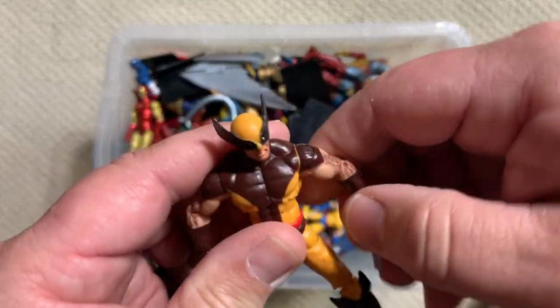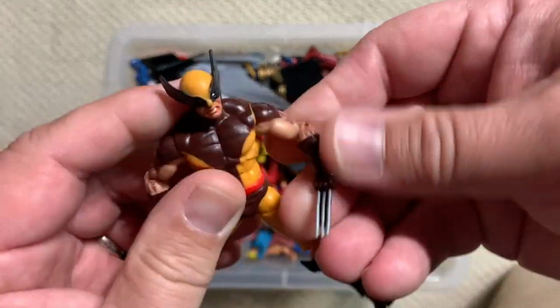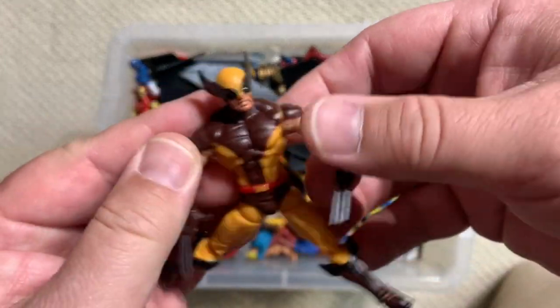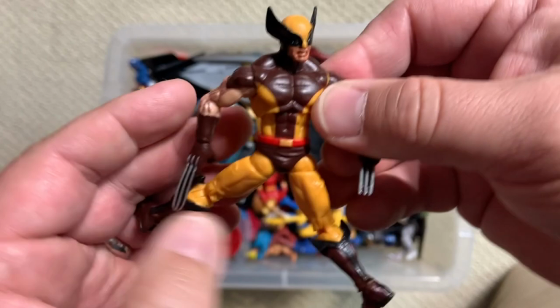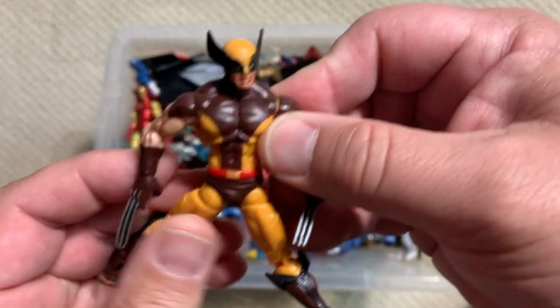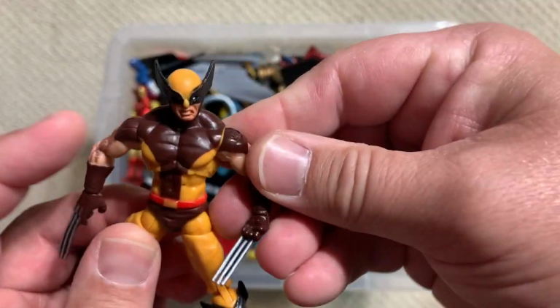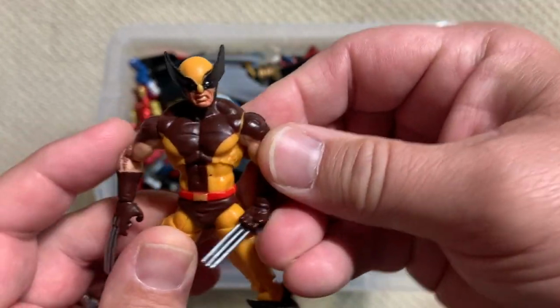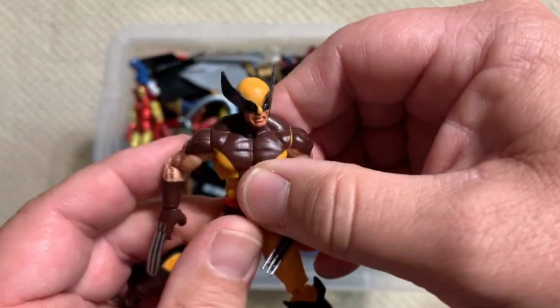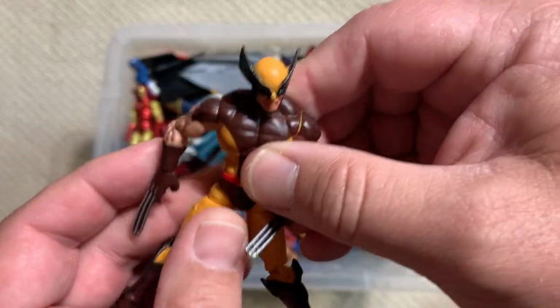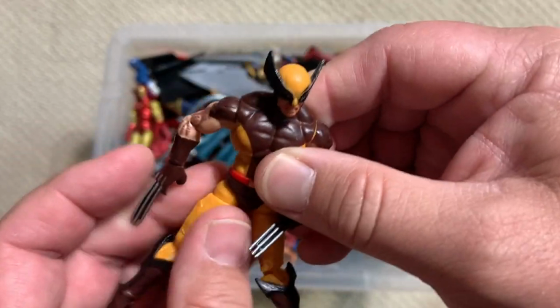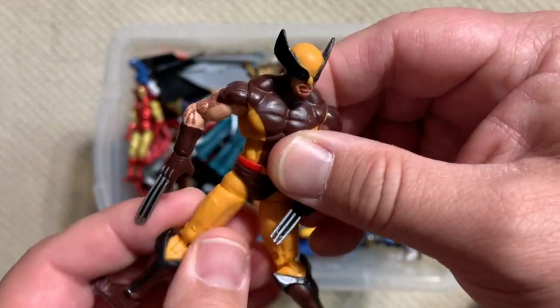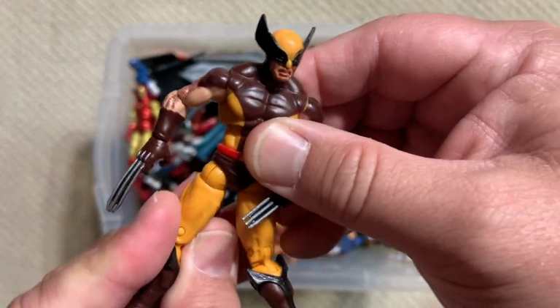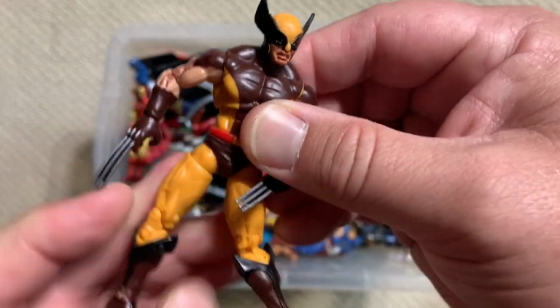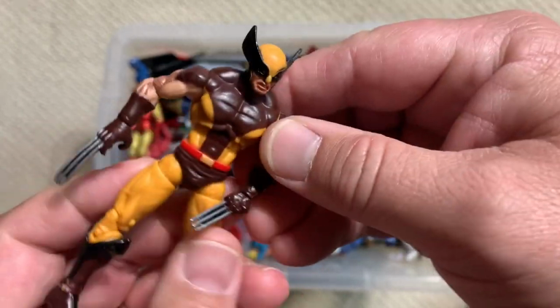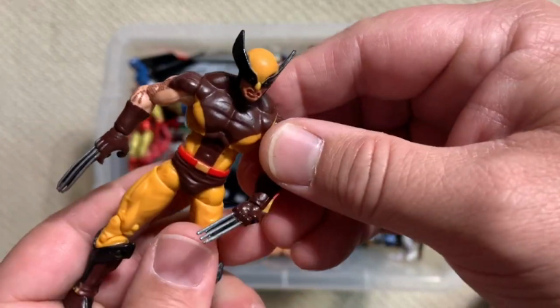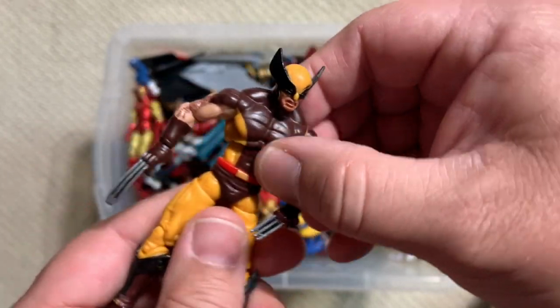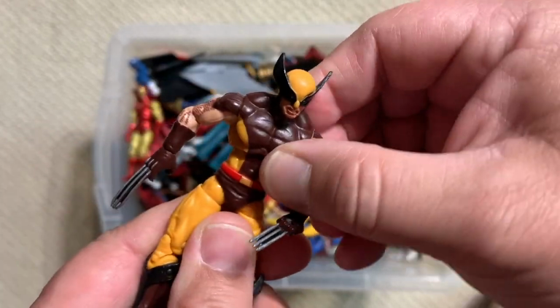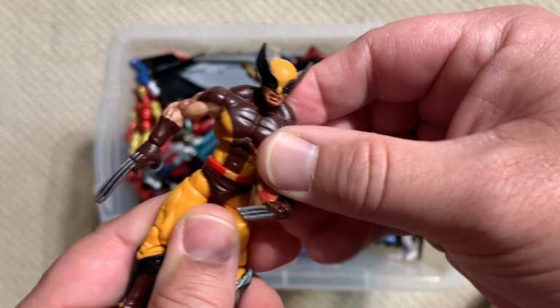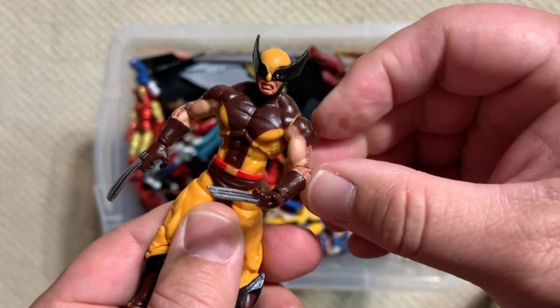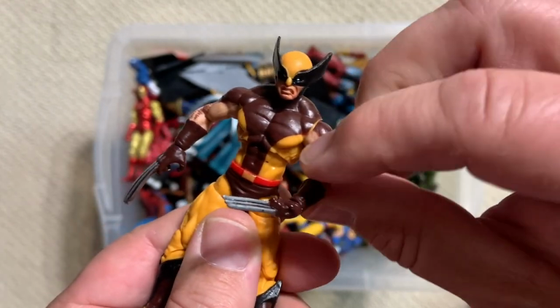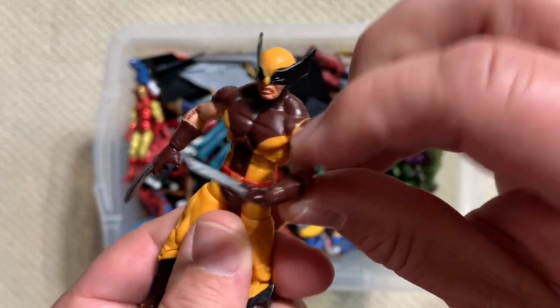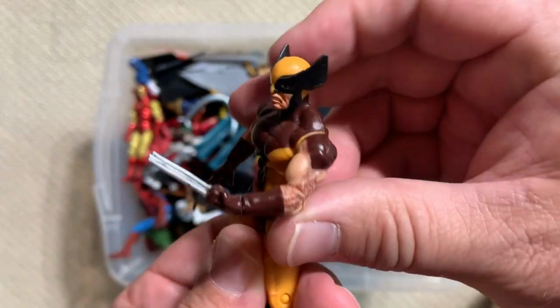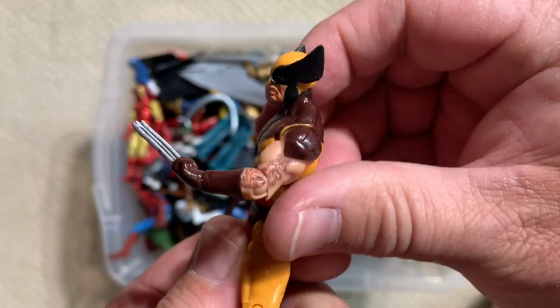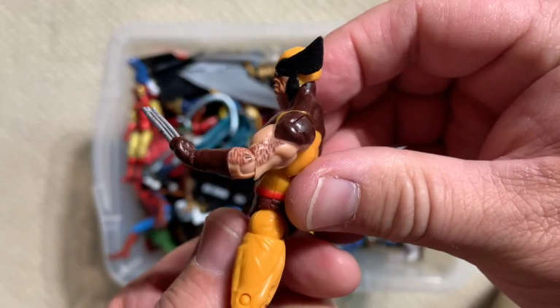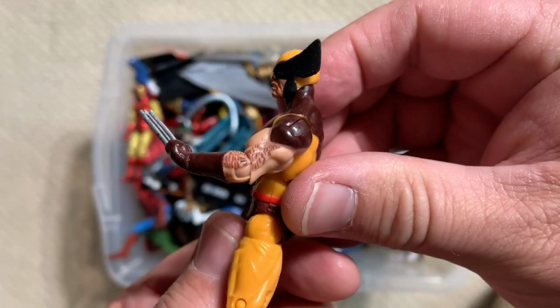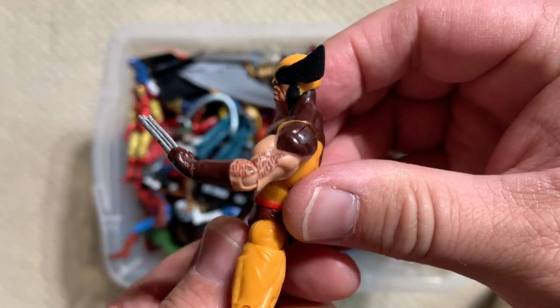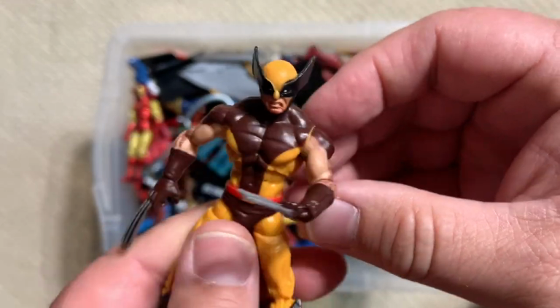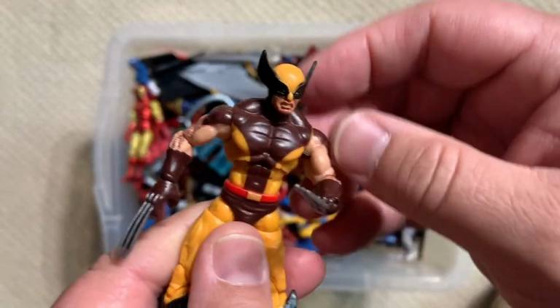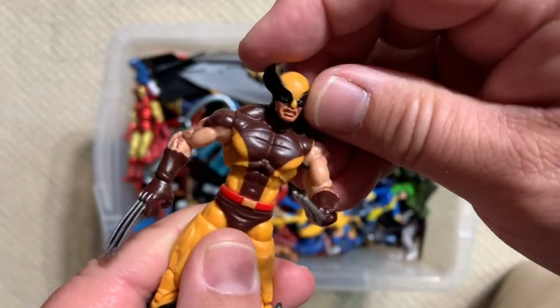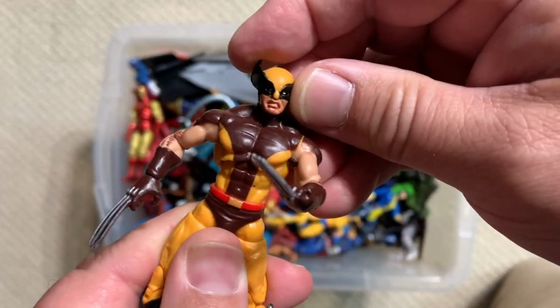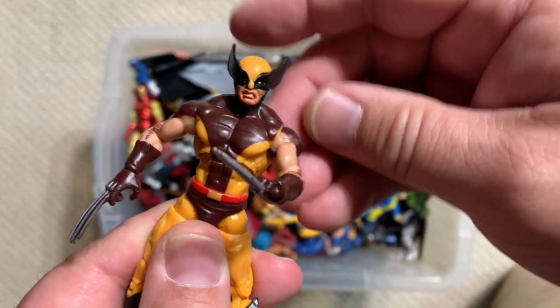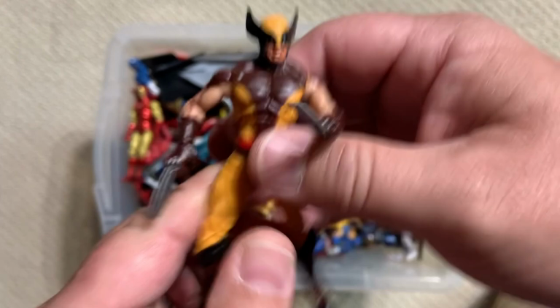This Wolvie I think is a little different than the one we saw before — it has a little bit of a different mid-joint through there and more hairiness on the arms, but cool.